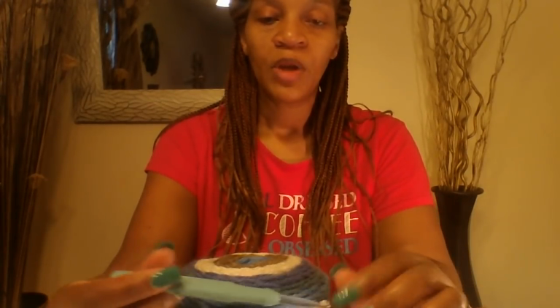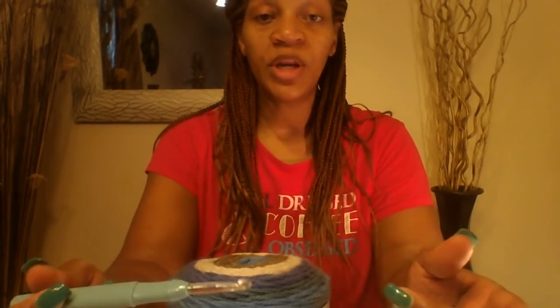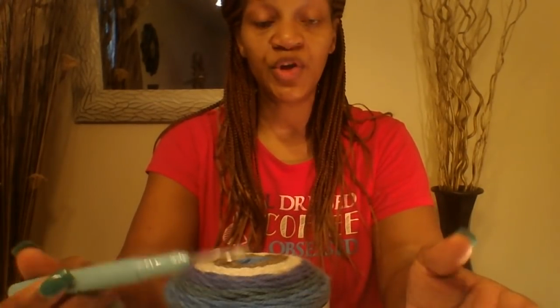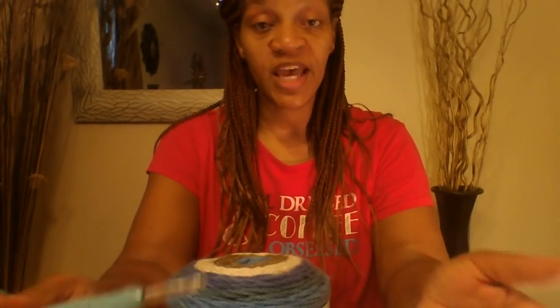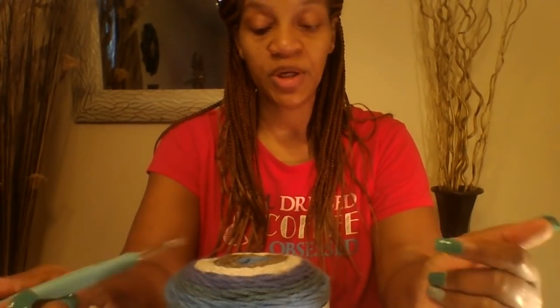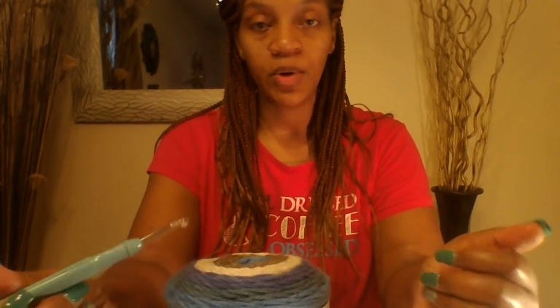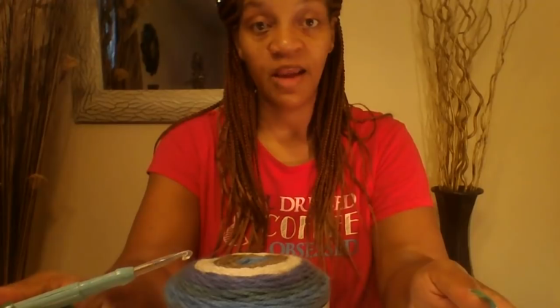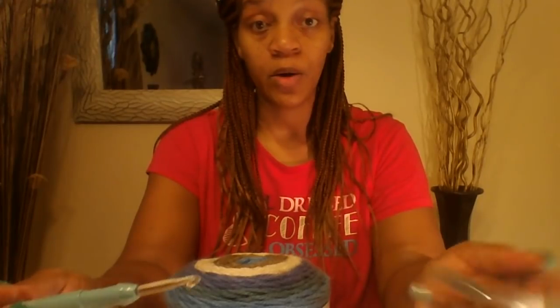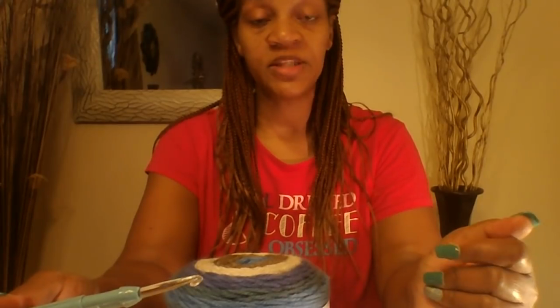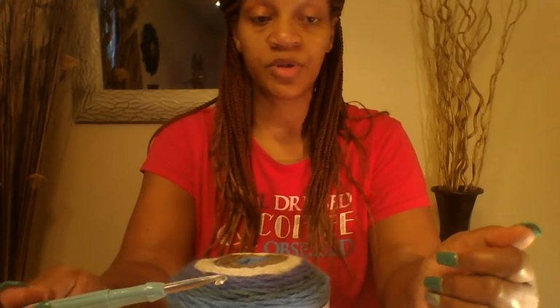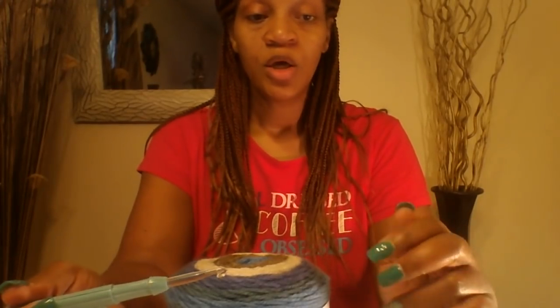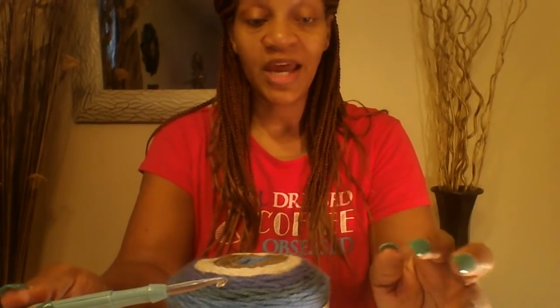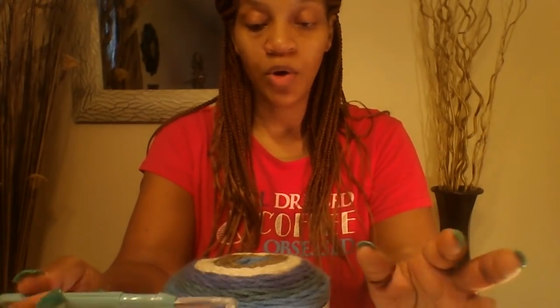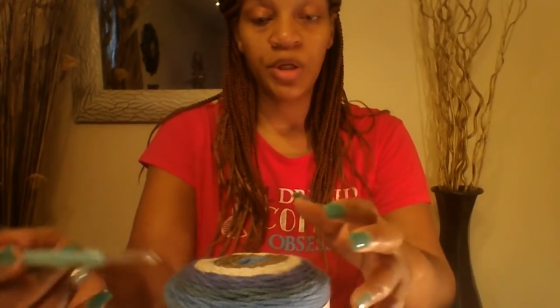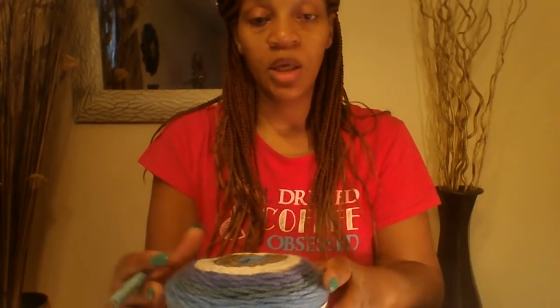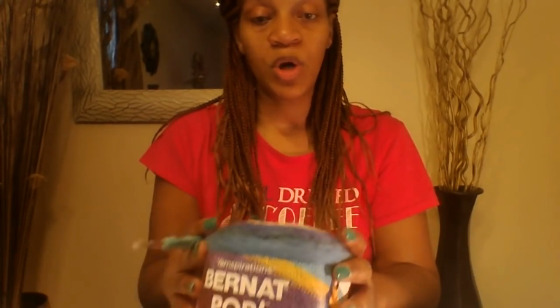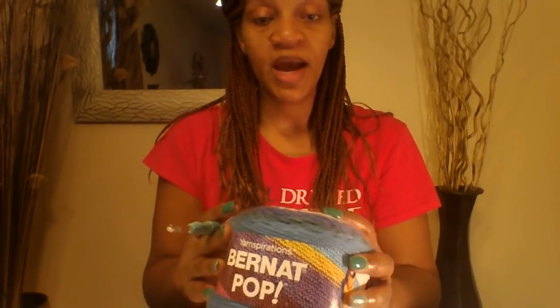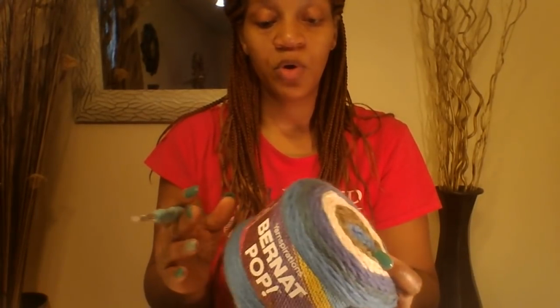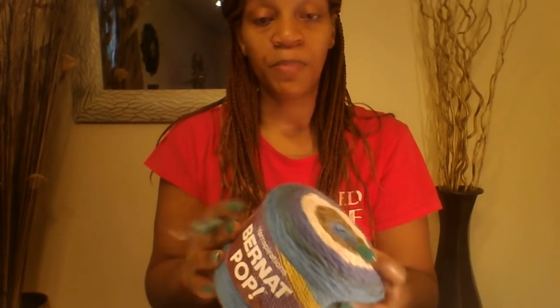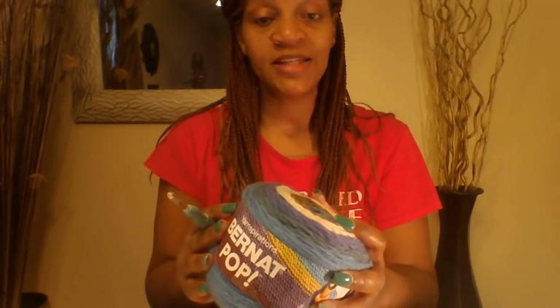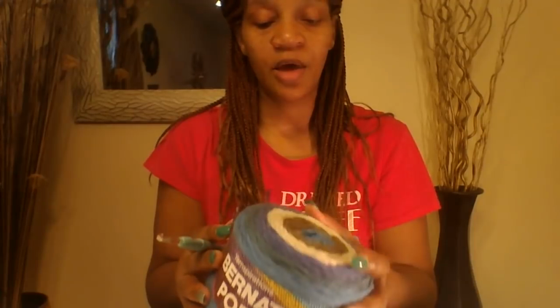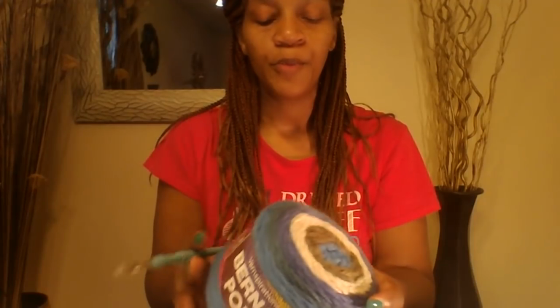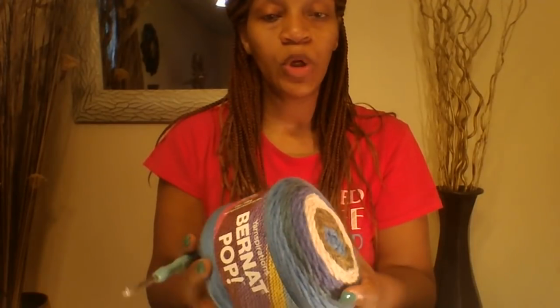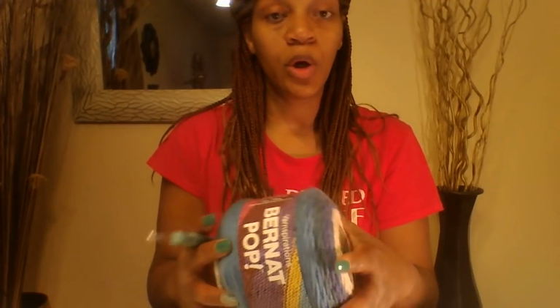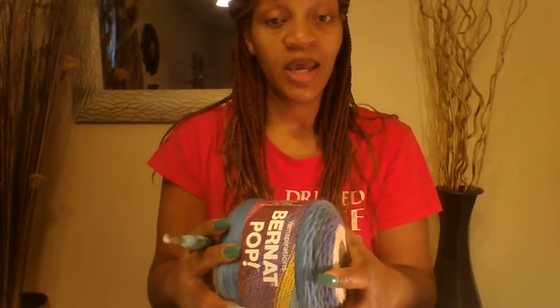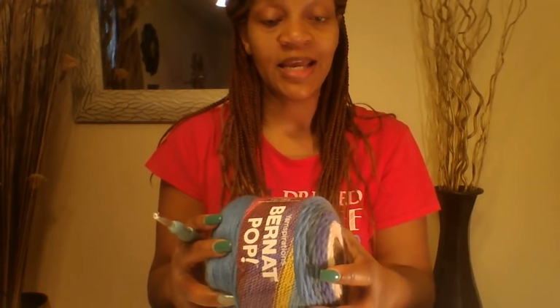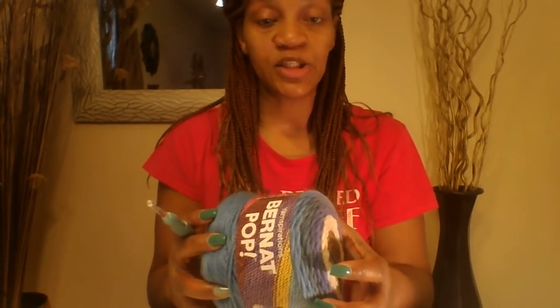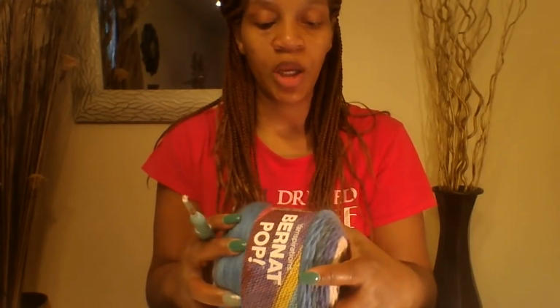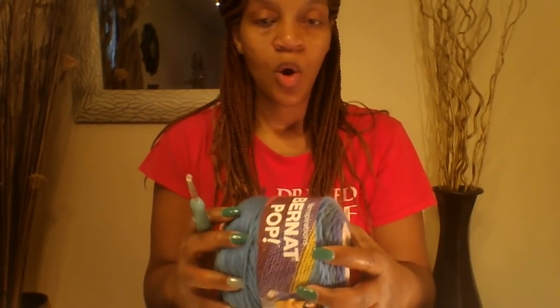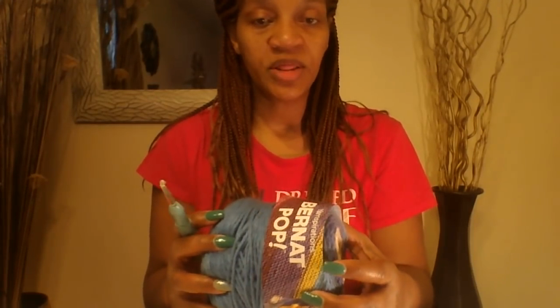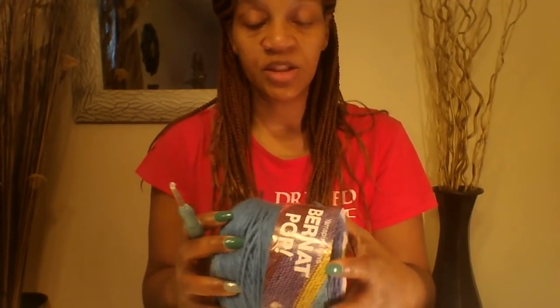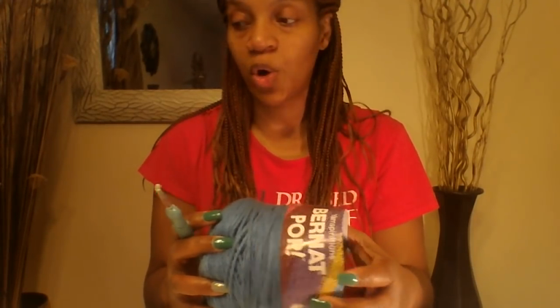You are going to need your tapestry needle and a pair of scissors. That is all you are going to need. So once you have your supplies together, we are going to go ahead and get started with this tutorial.